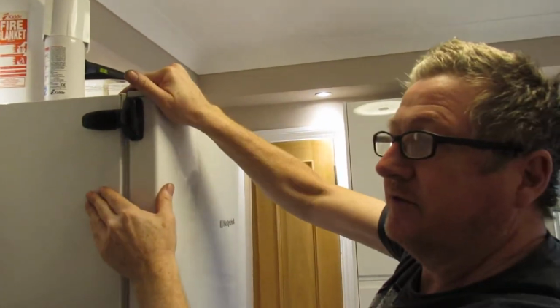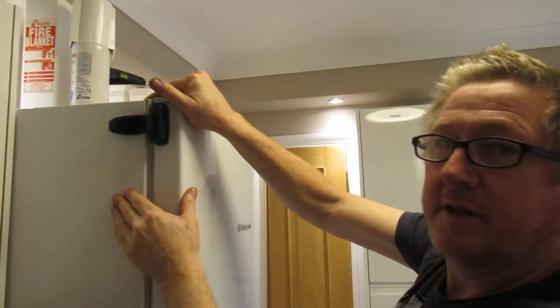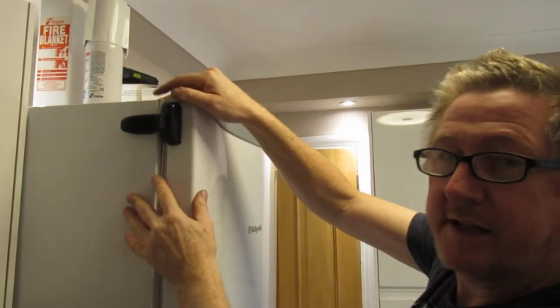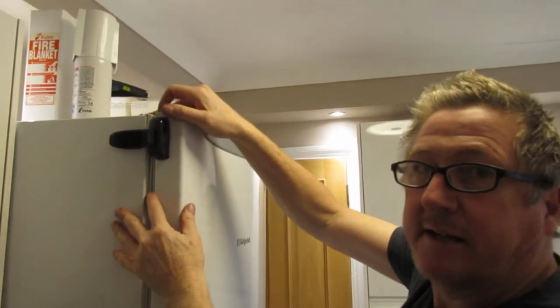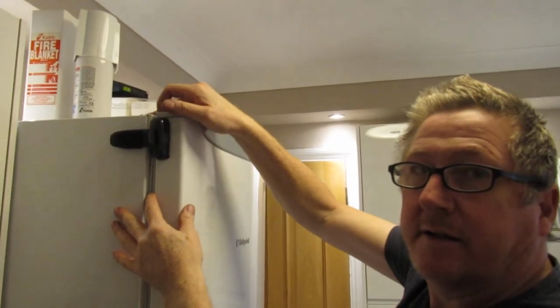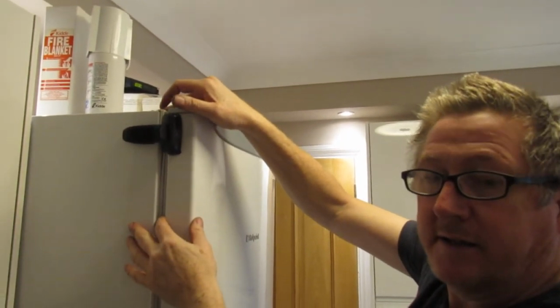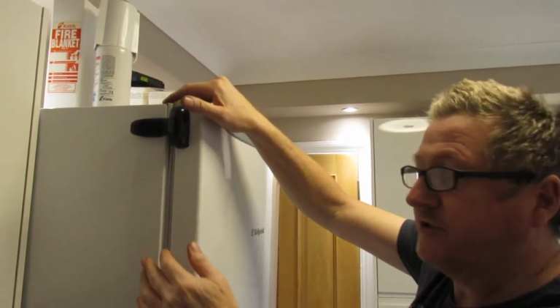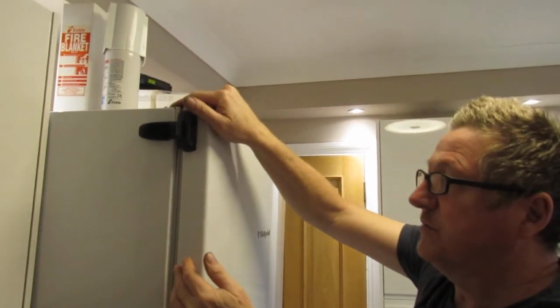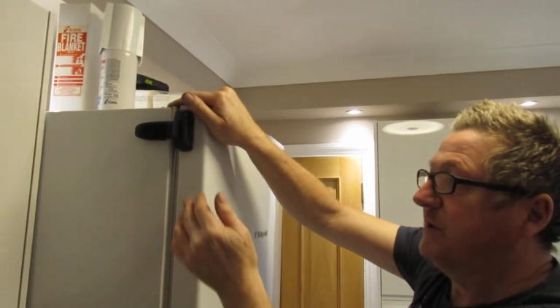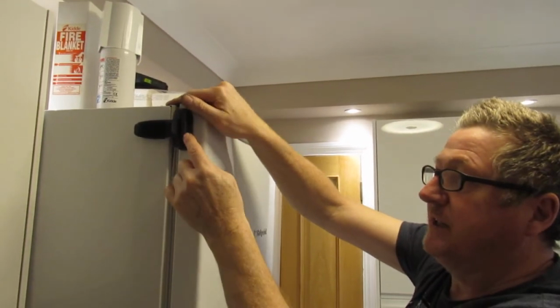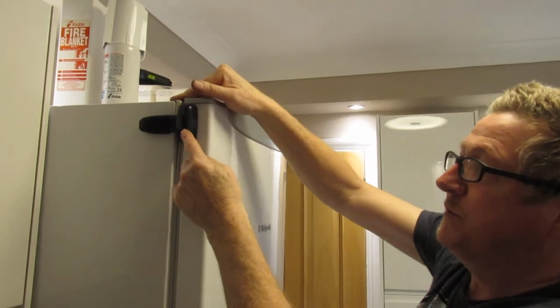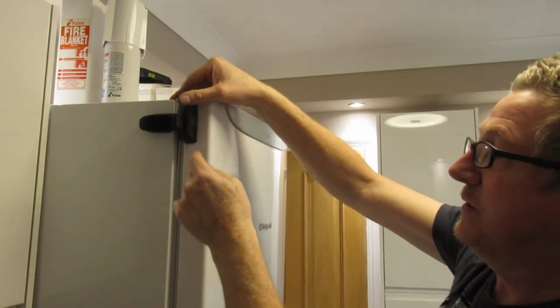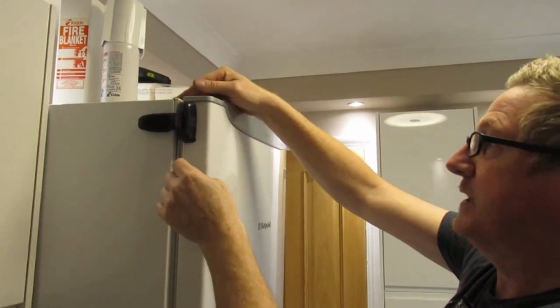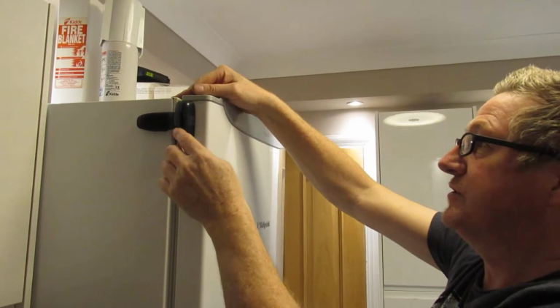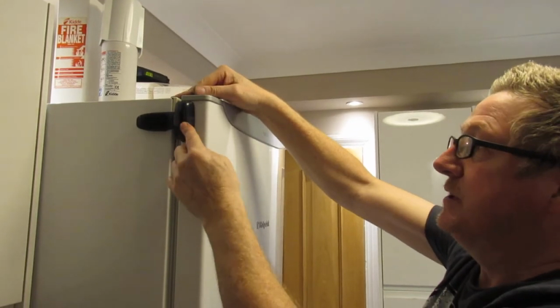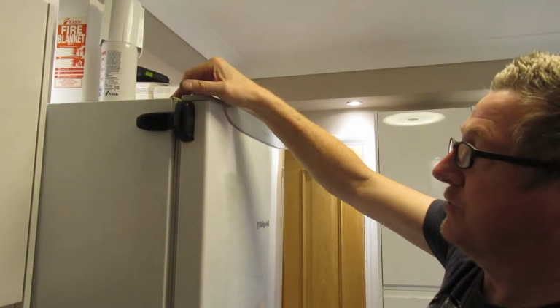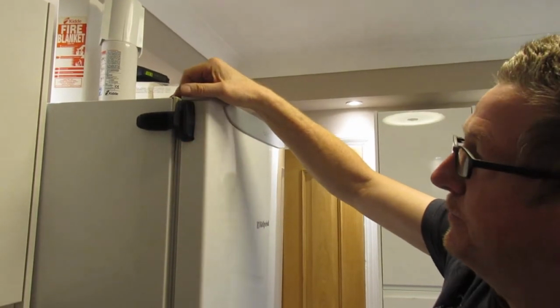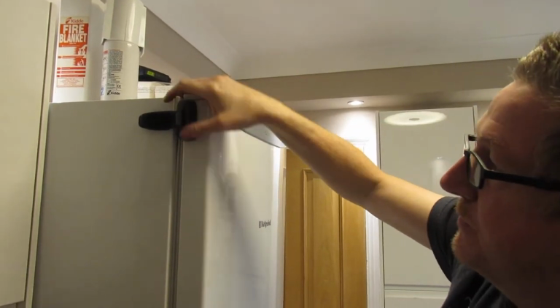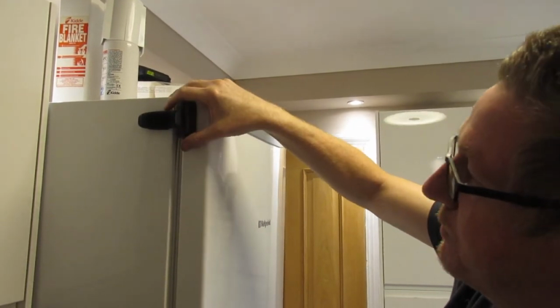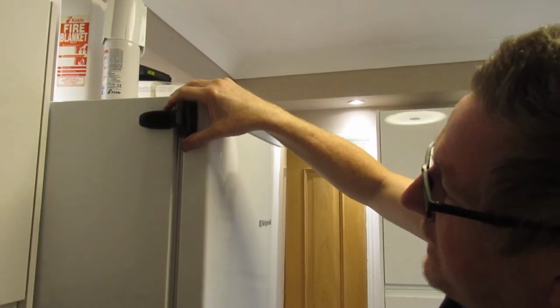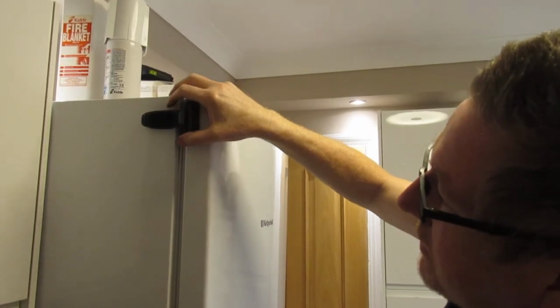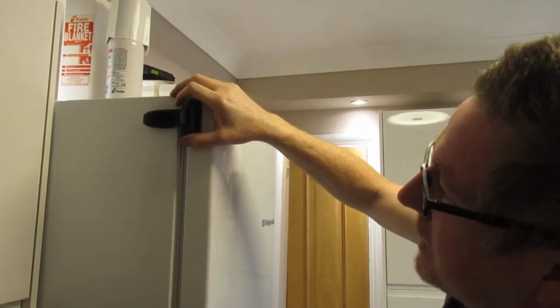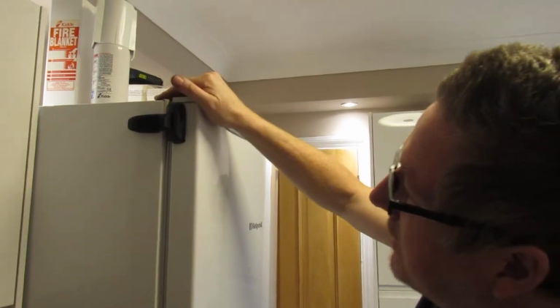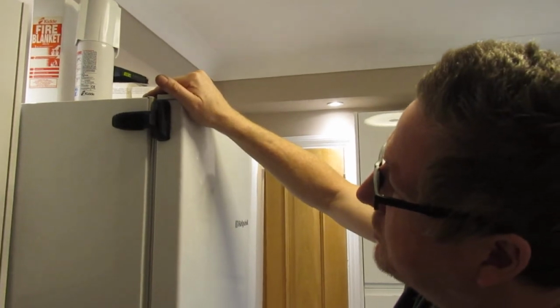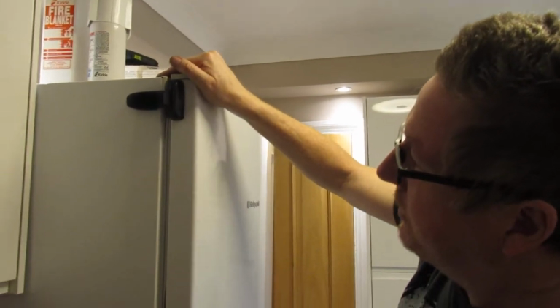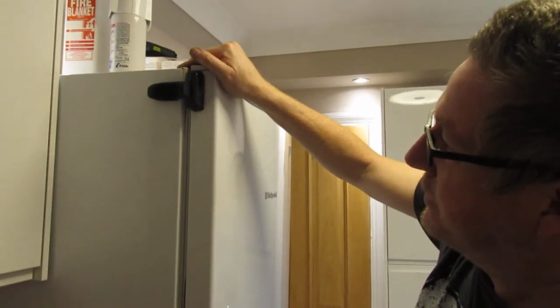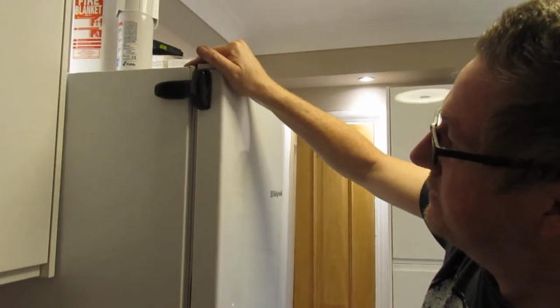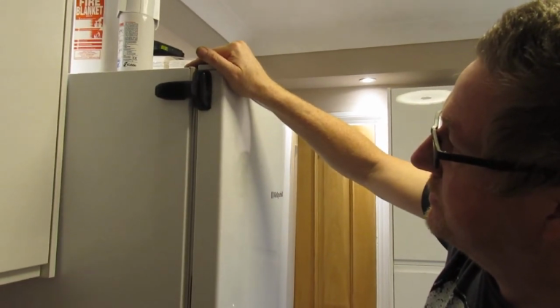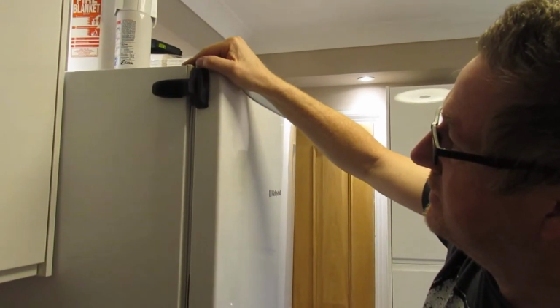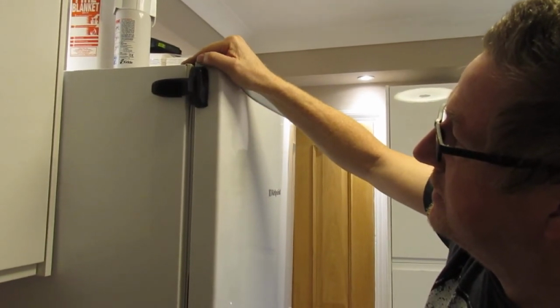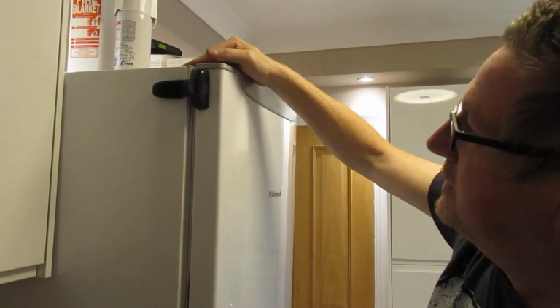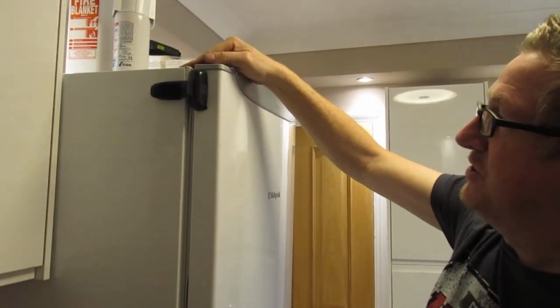It's great for kids. I've had kids and they're obviously grown up now, but this is probably one of the better fridge locks that I've seen for its simplicity.